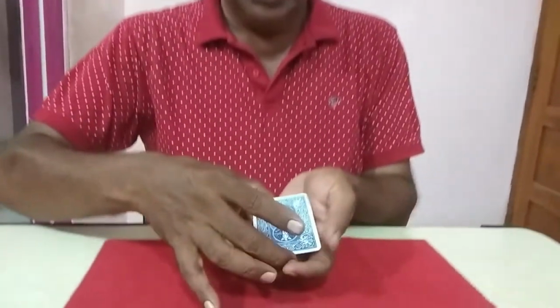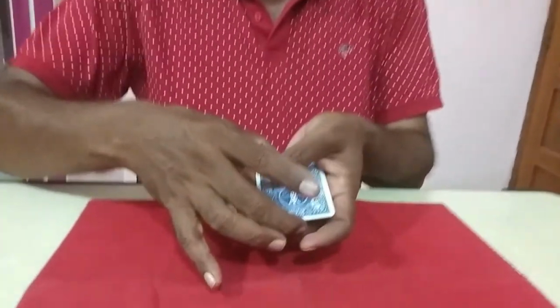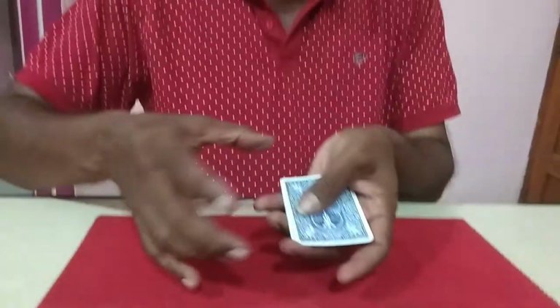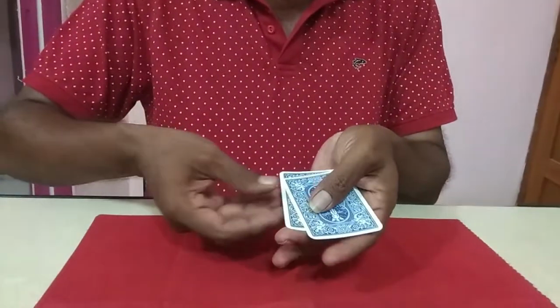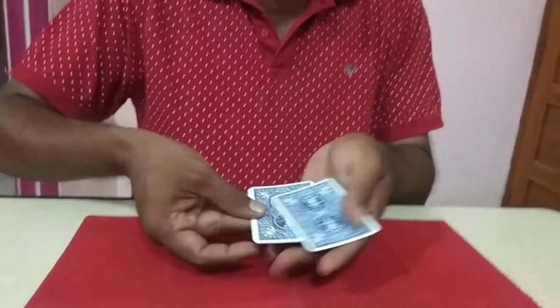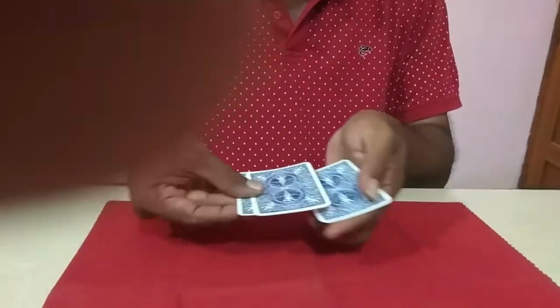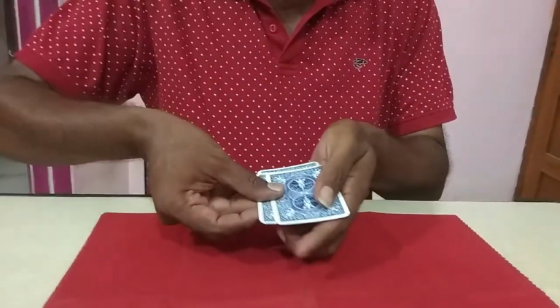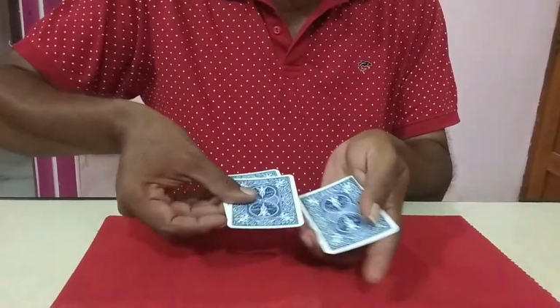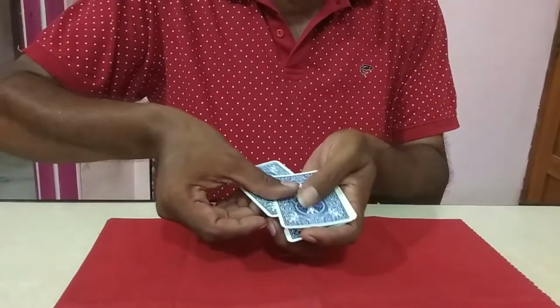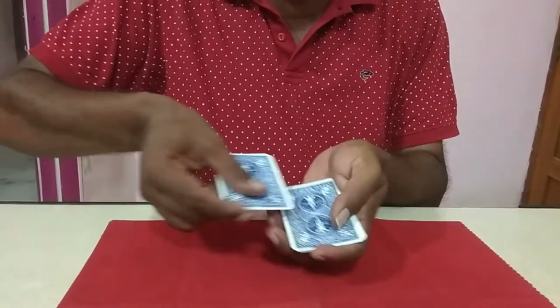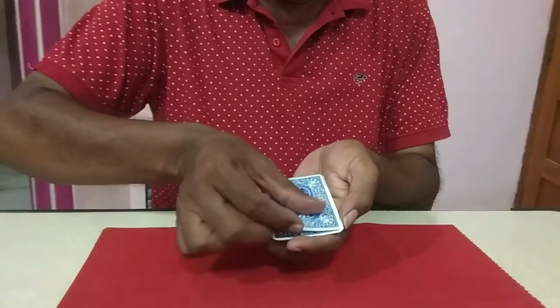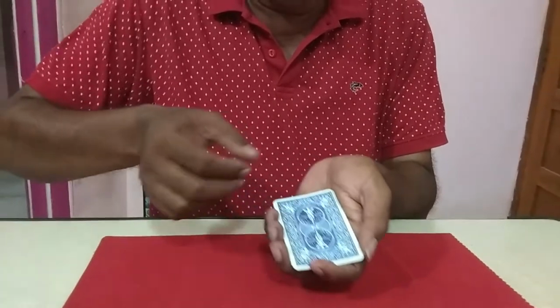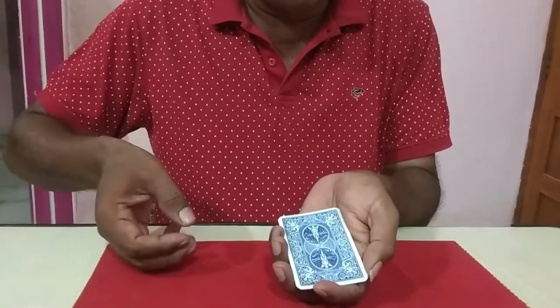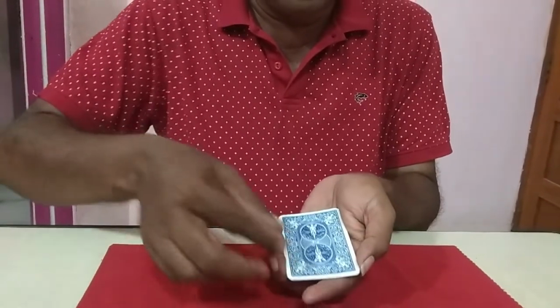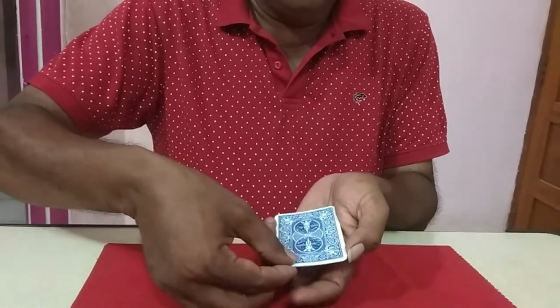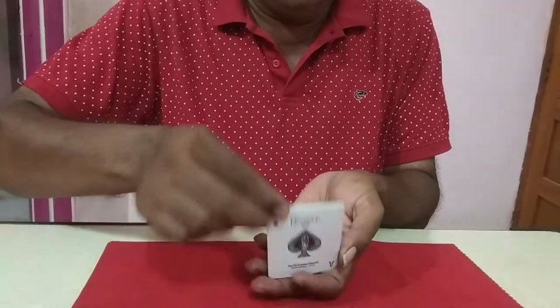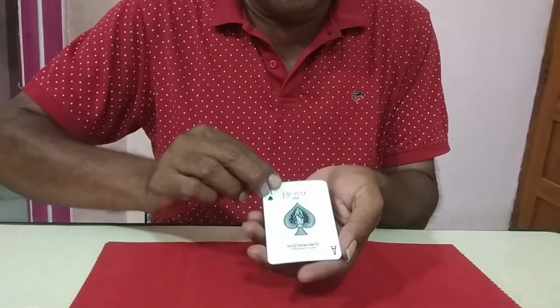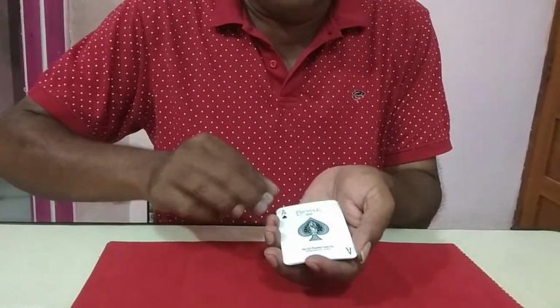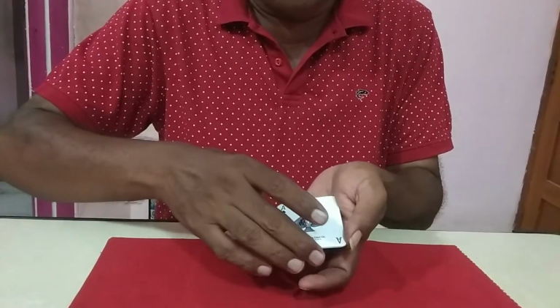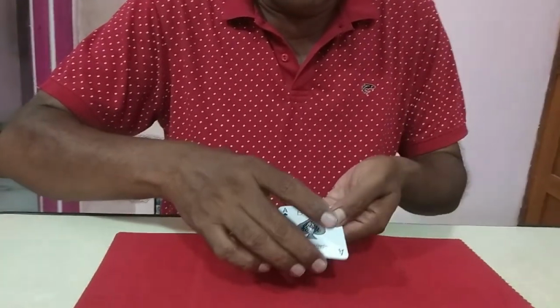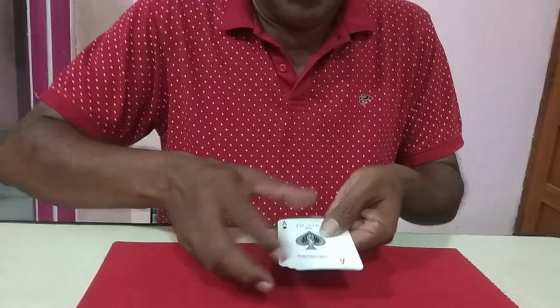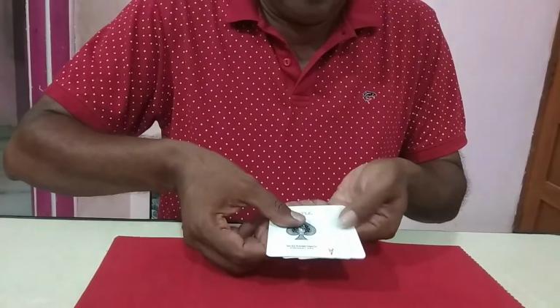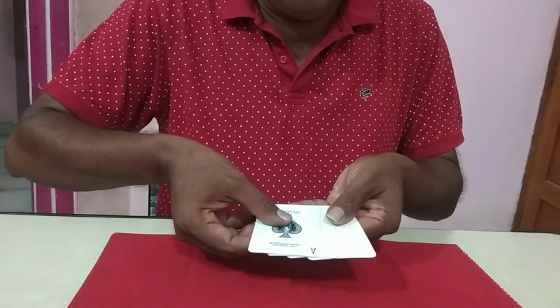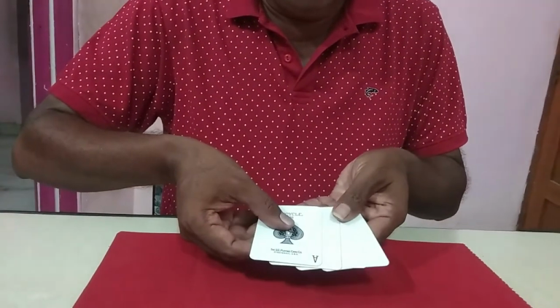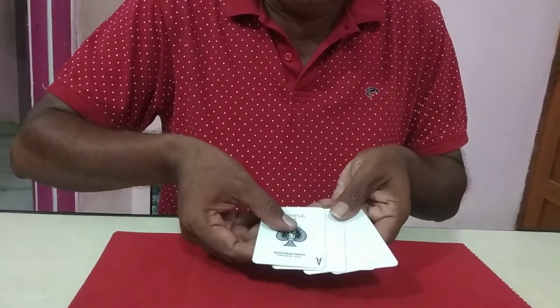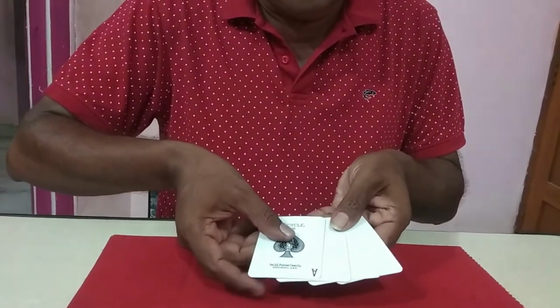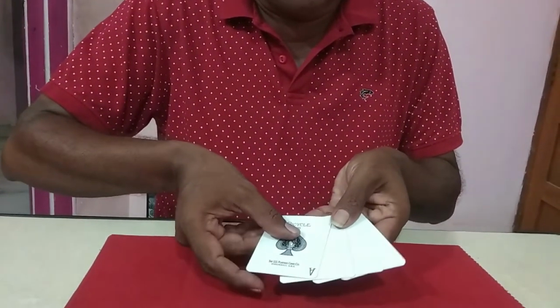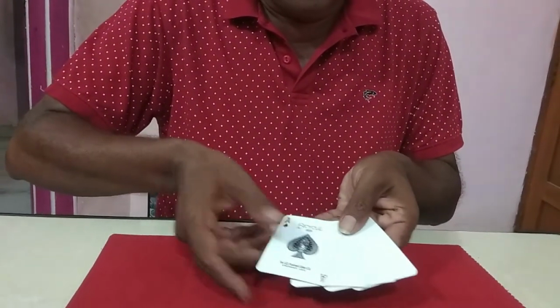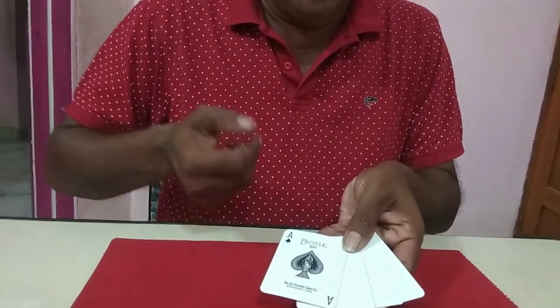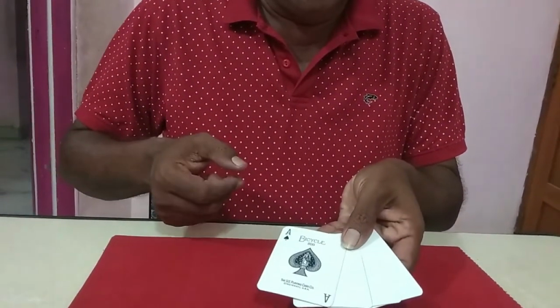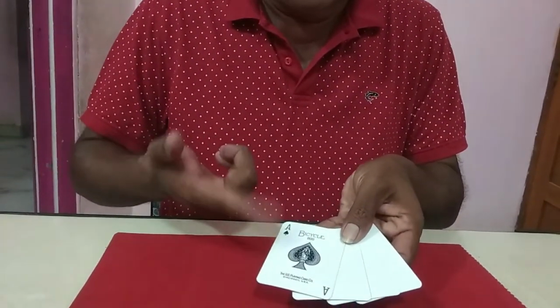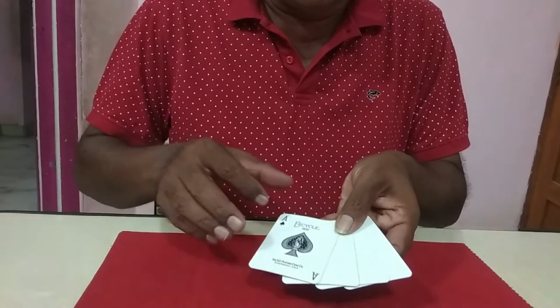Here I have 1, 2, 3, and 4 blue back cards. So here you have 3 blank cards and 1 ace face-up.